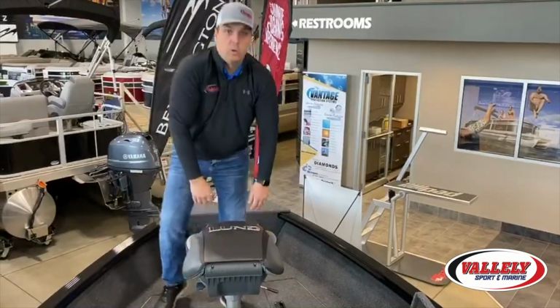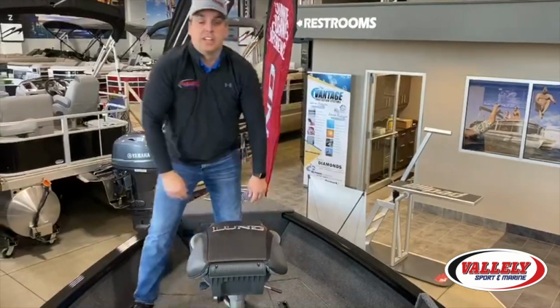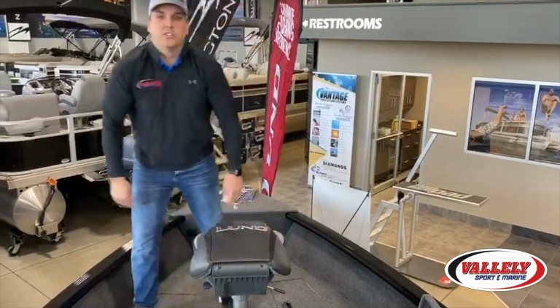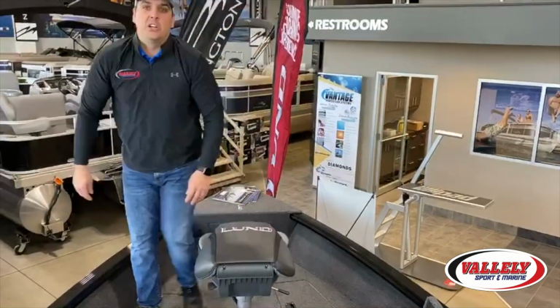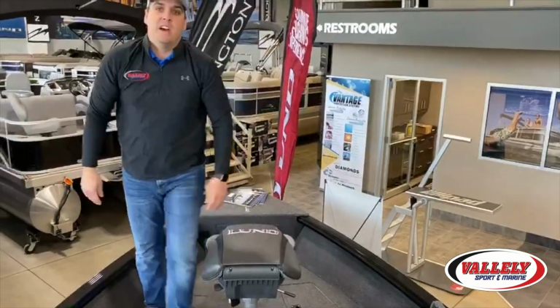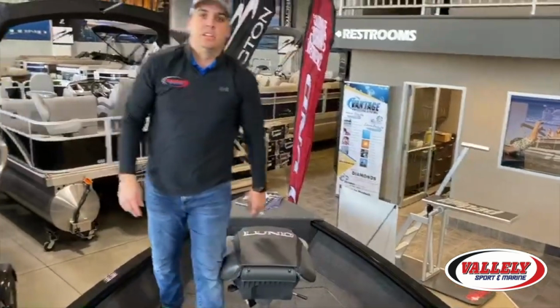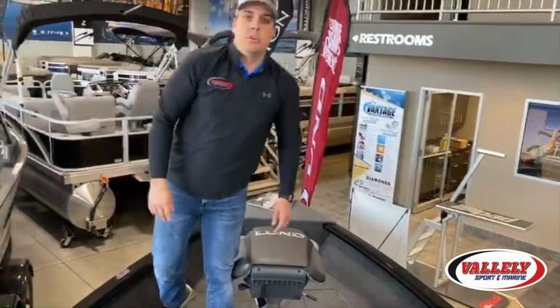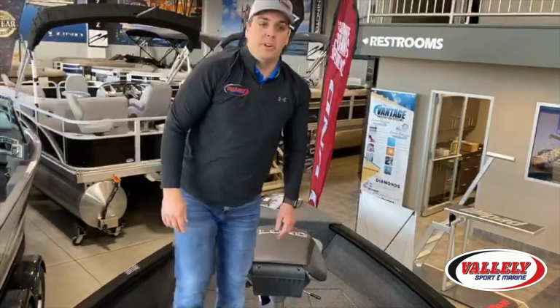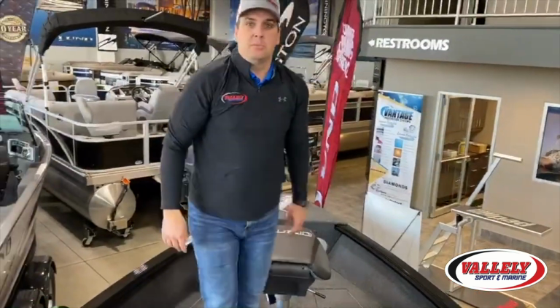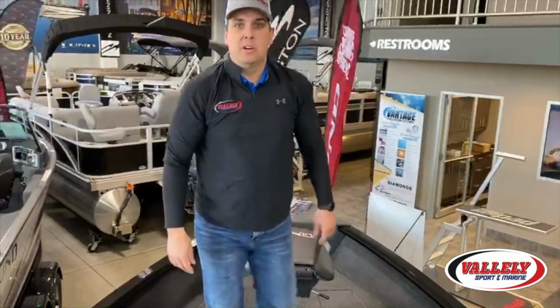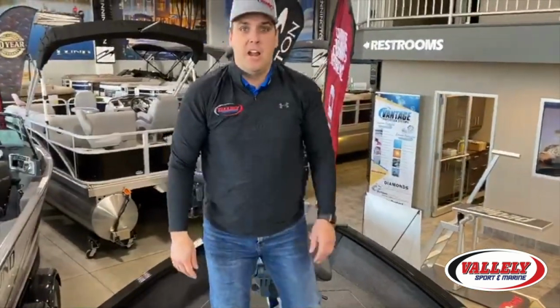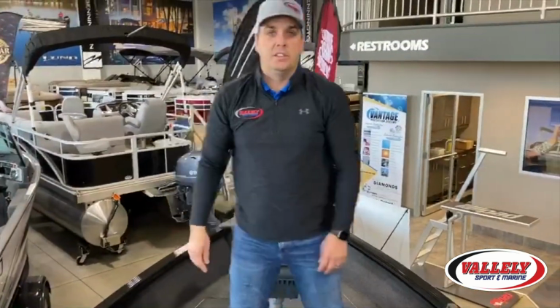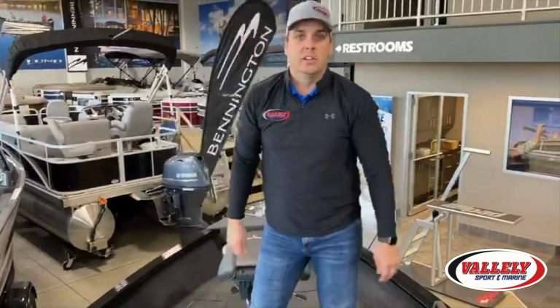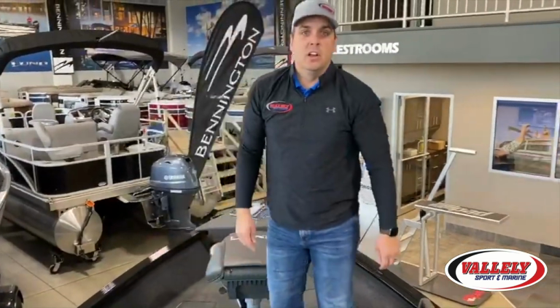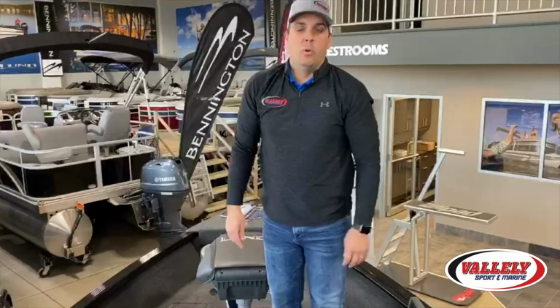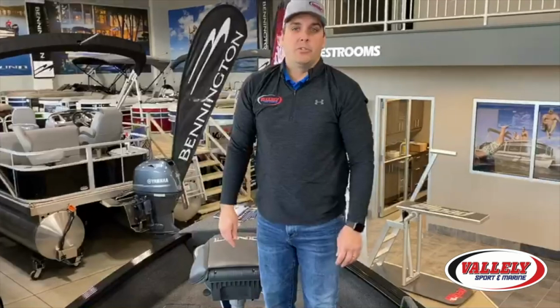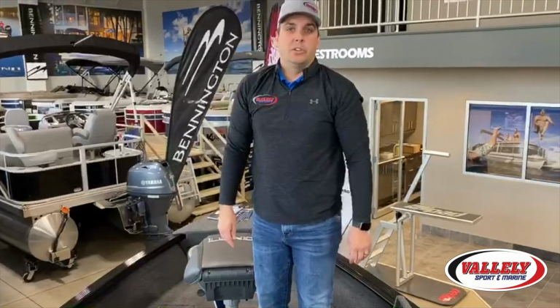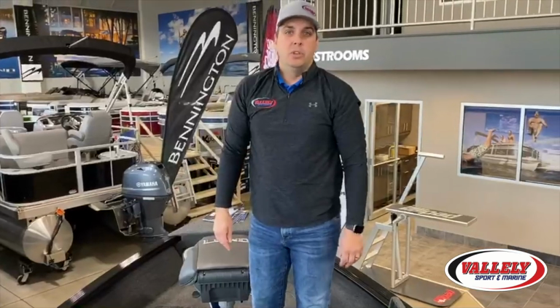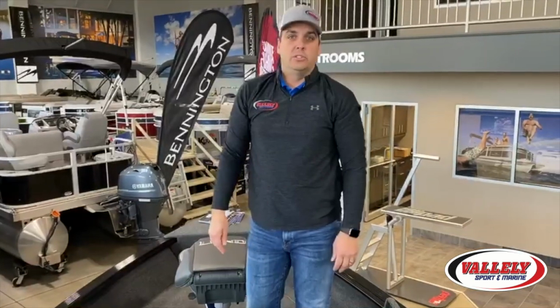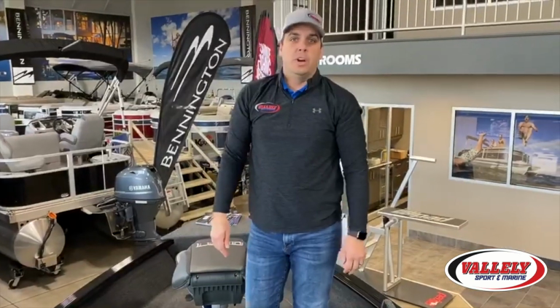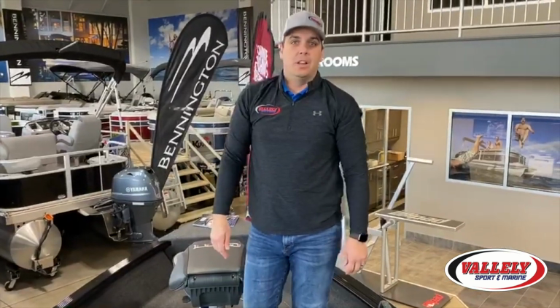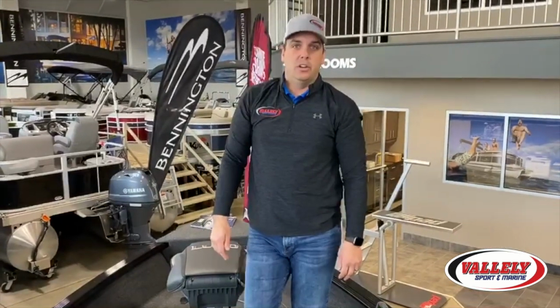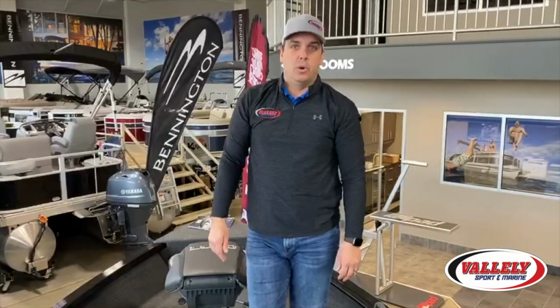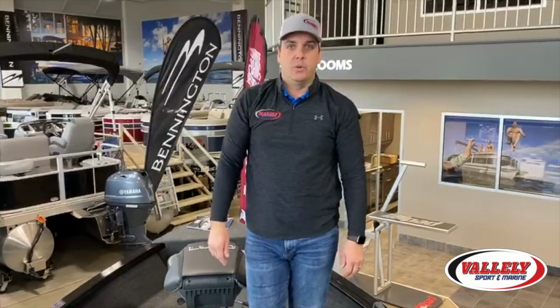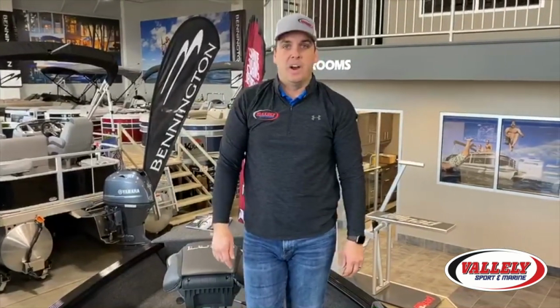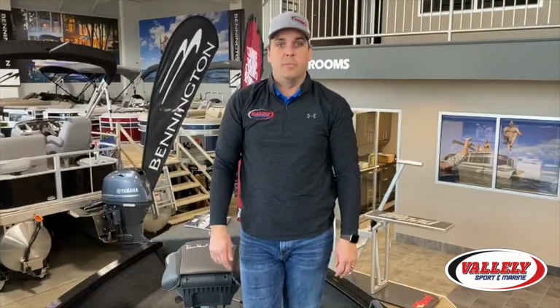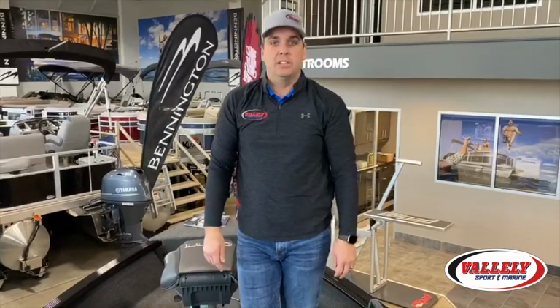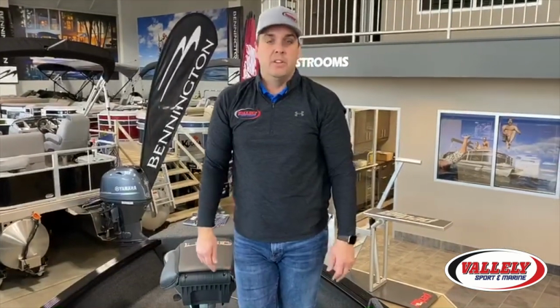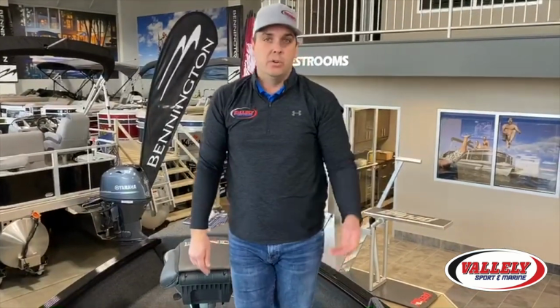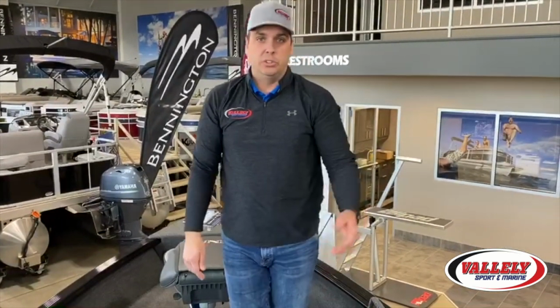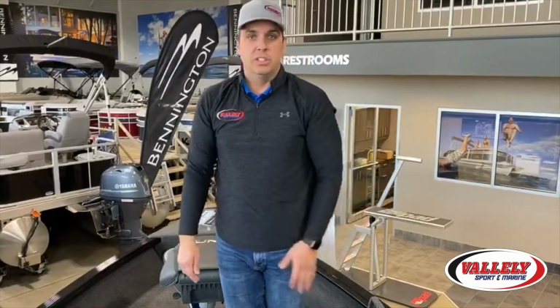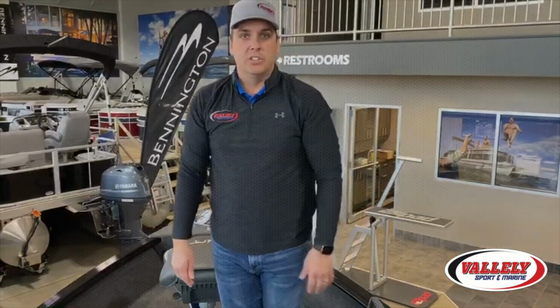Once again, this is Josh from Vallely Sport Marine in Bismarck and Minot. This has been a walkthrough of the 2020 Lund 2025 Impact. If you have any questions, please let us know.